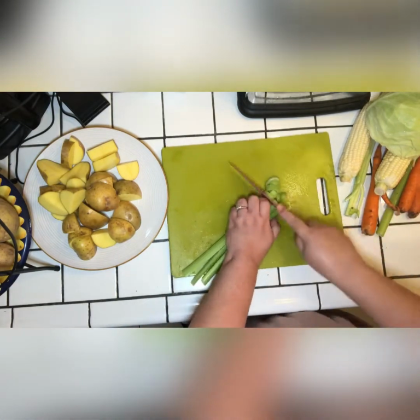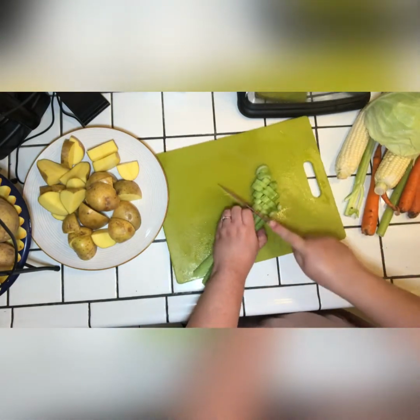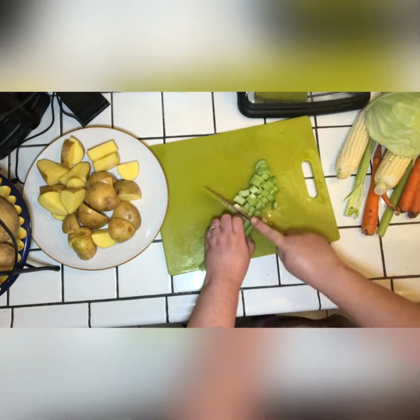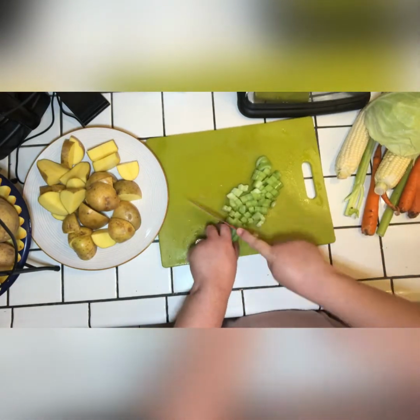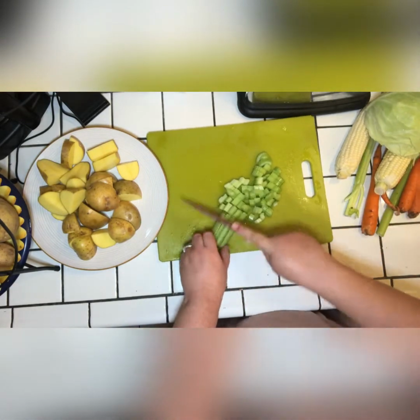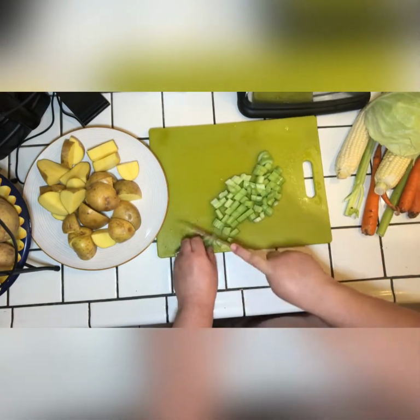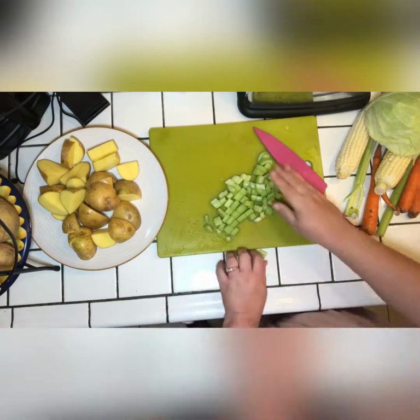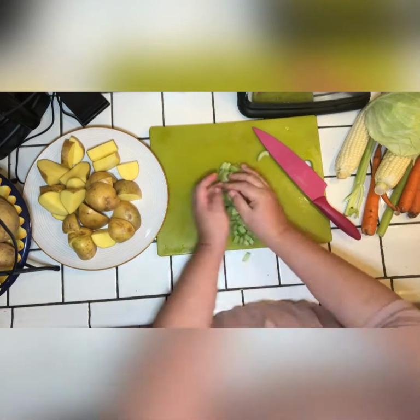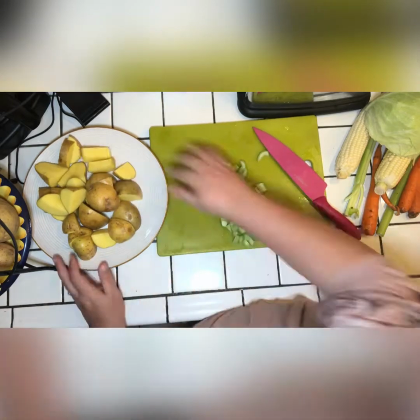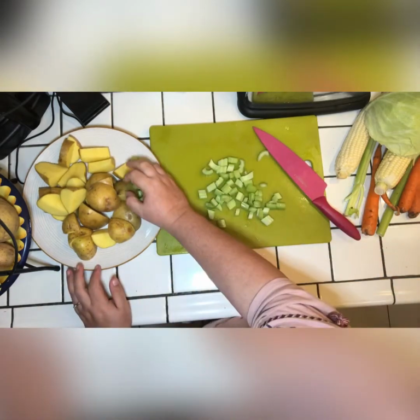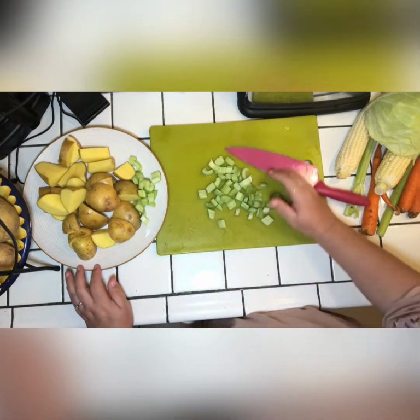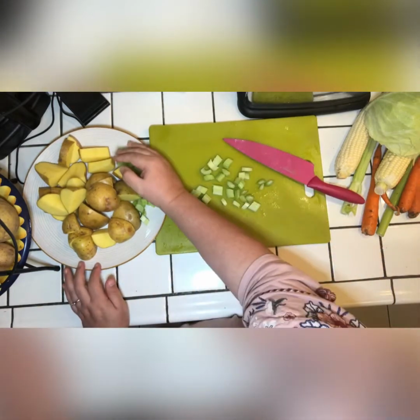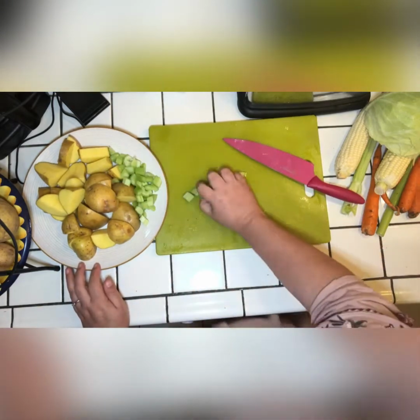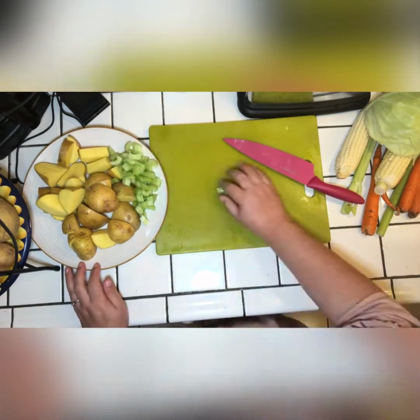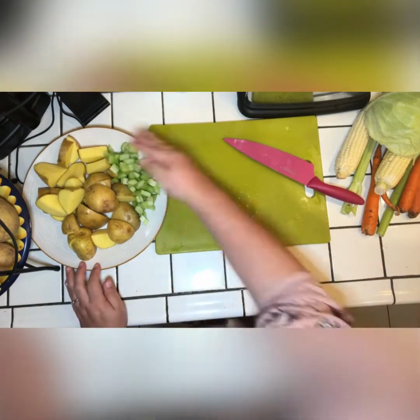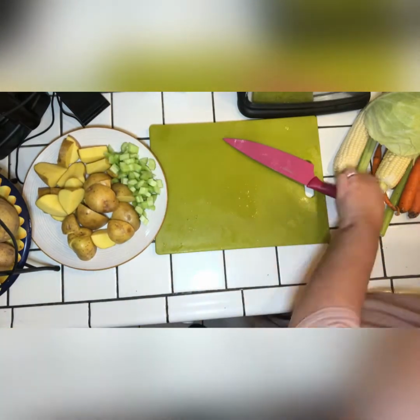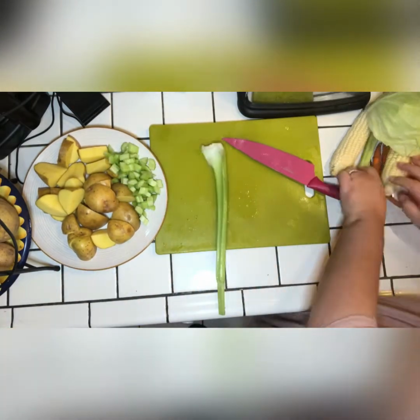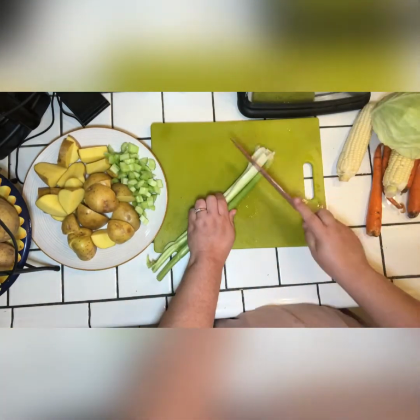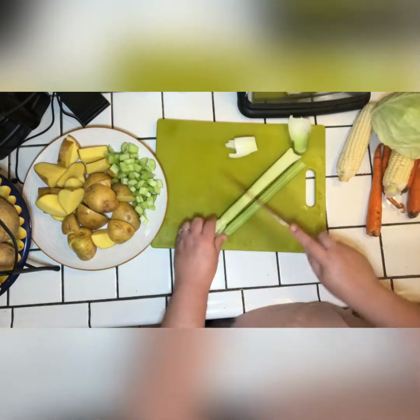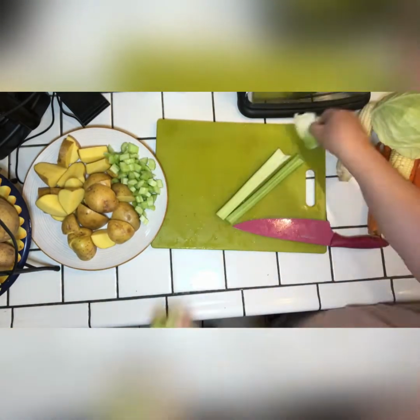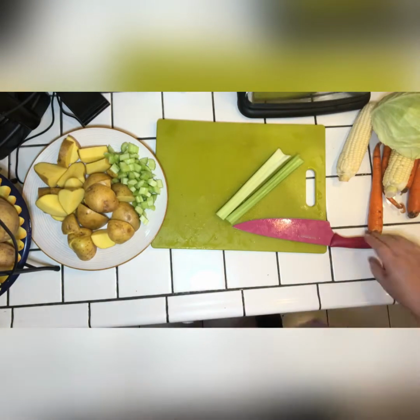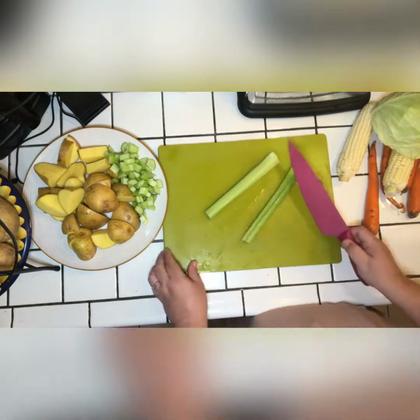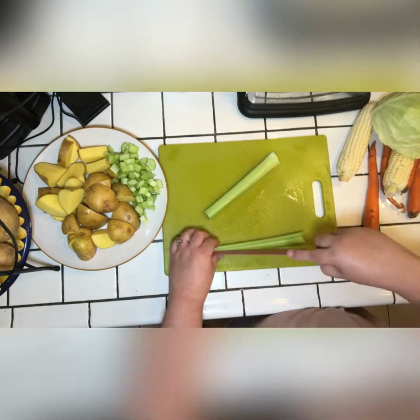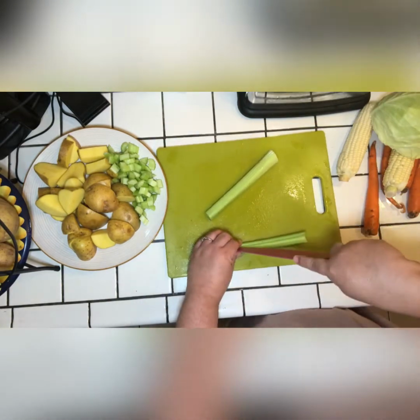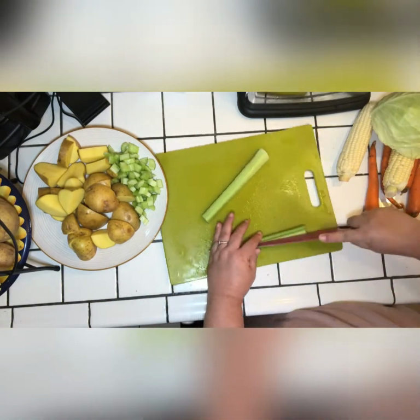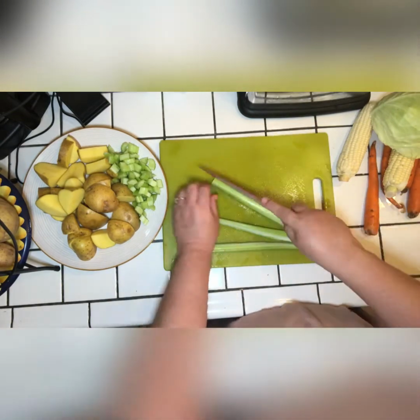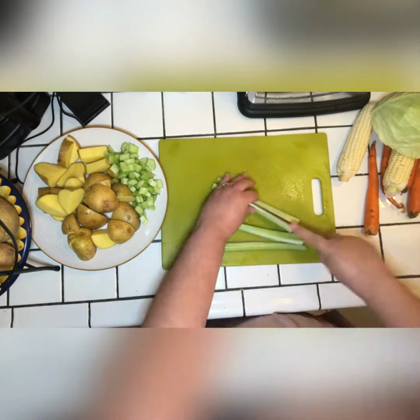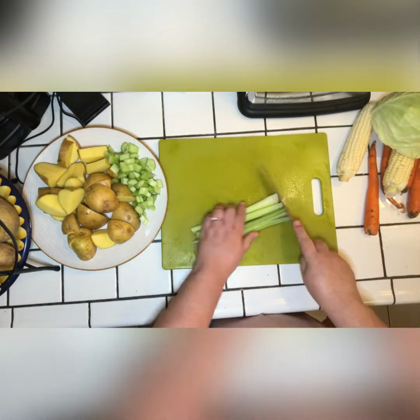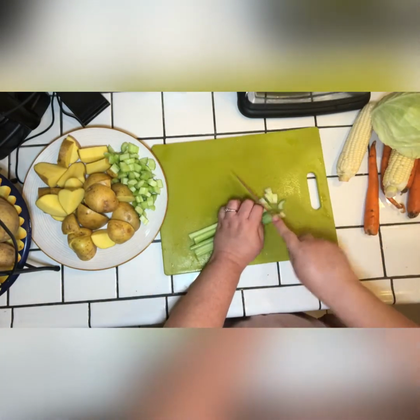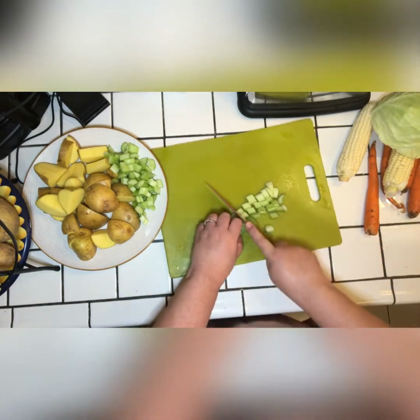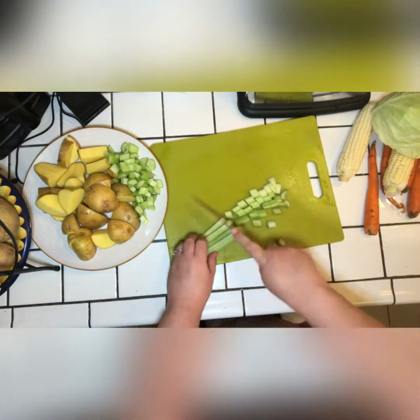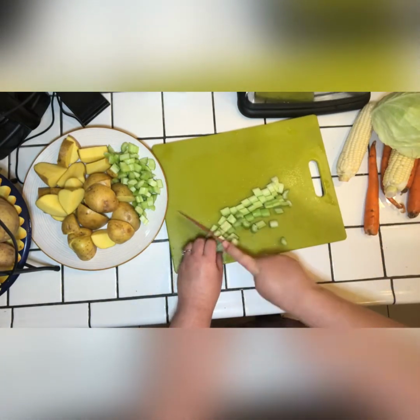While it's cooking, we keep removing the foamy blood that comes to the top, consistently as it's cooking.